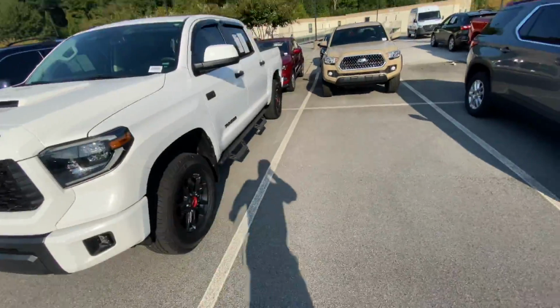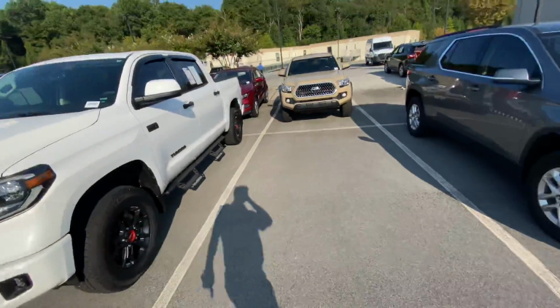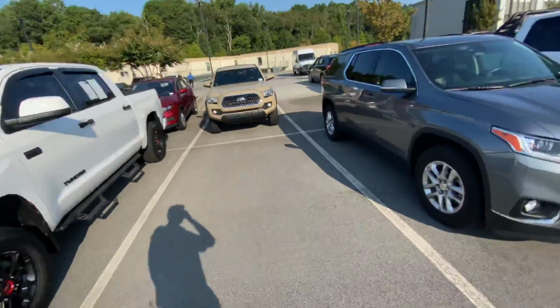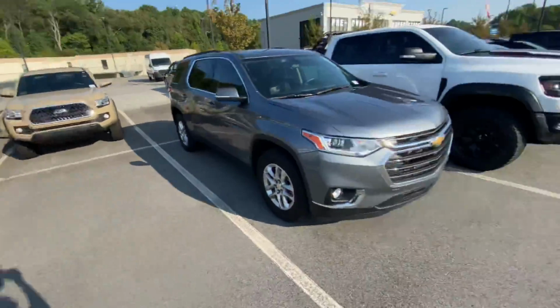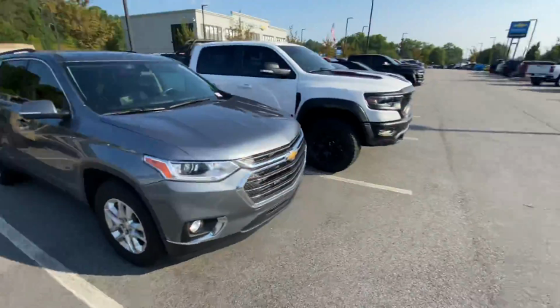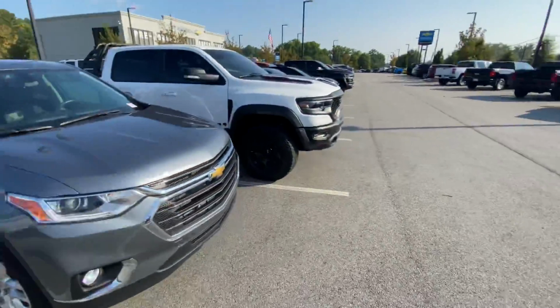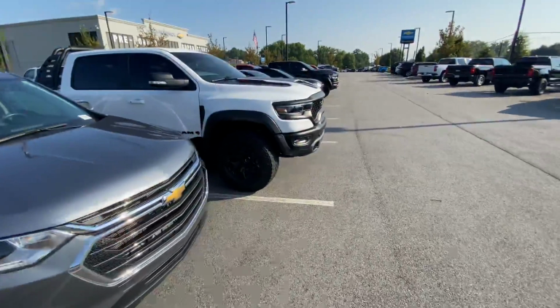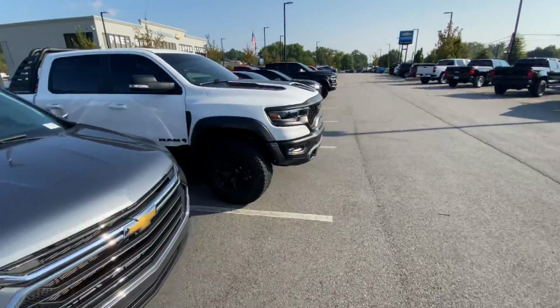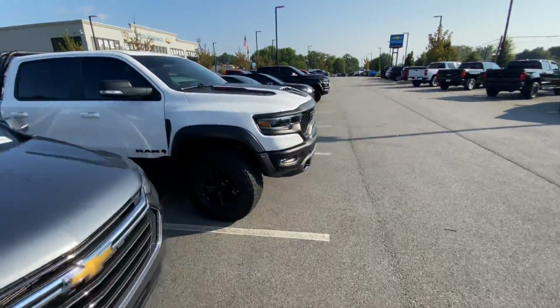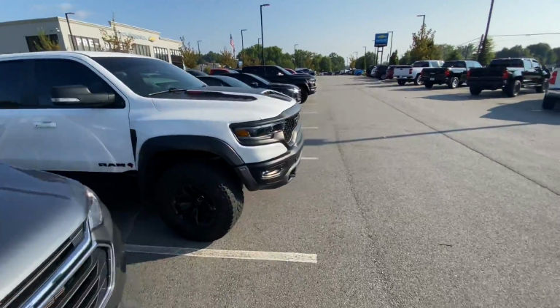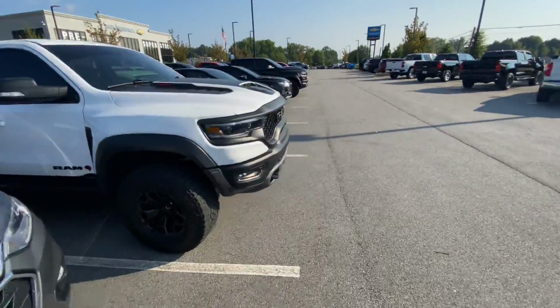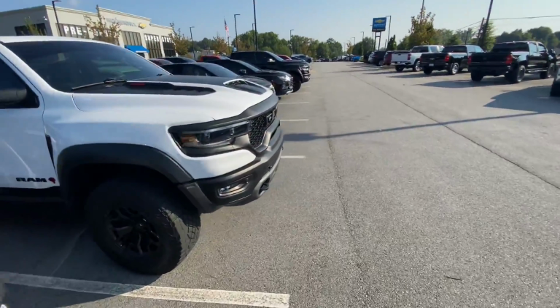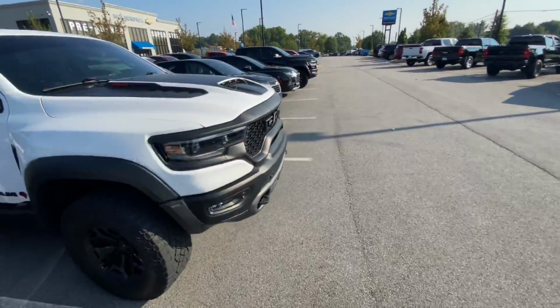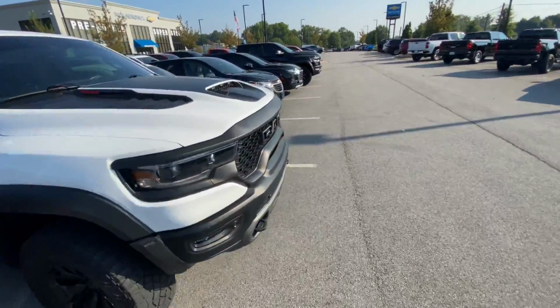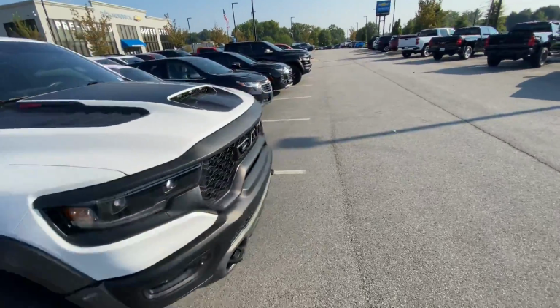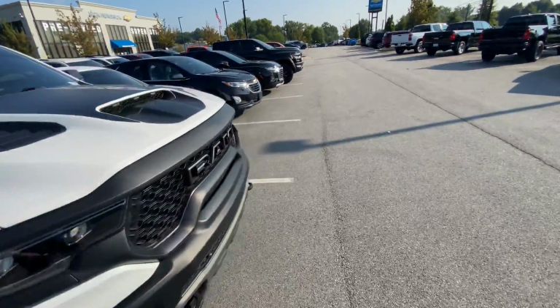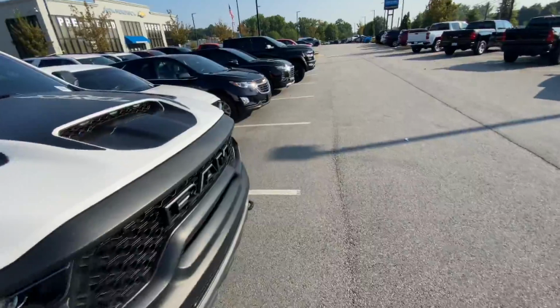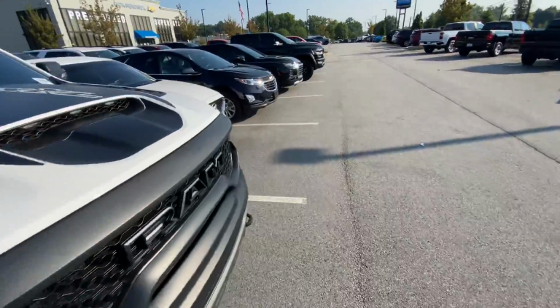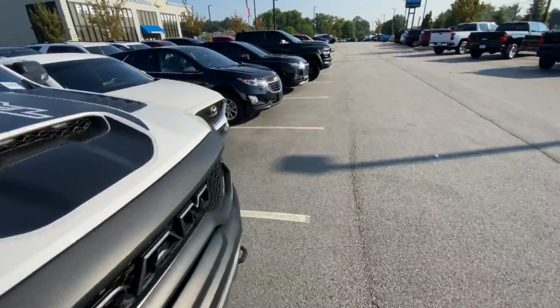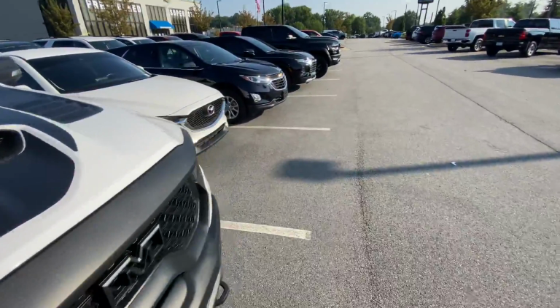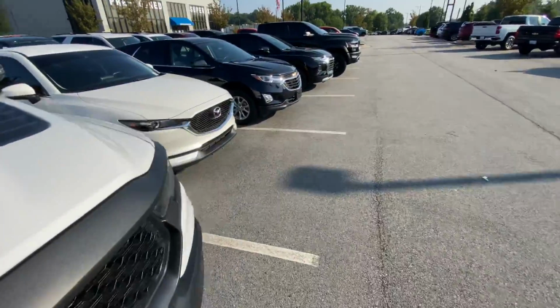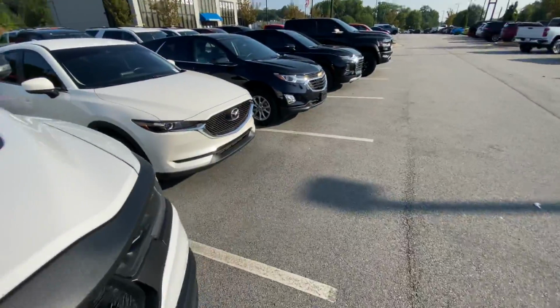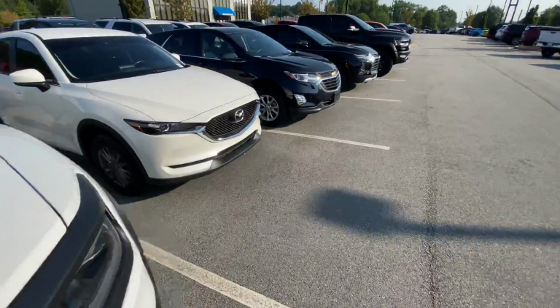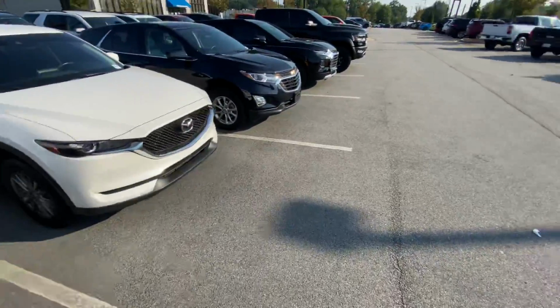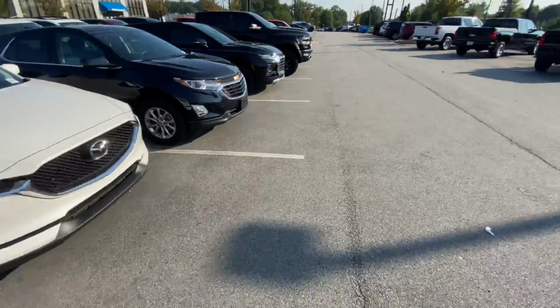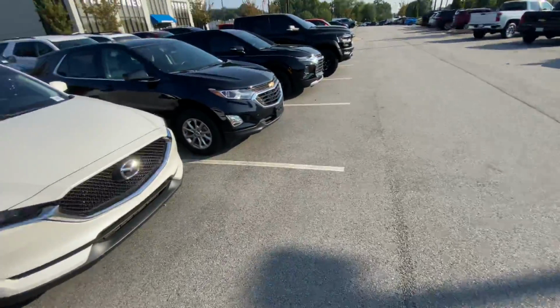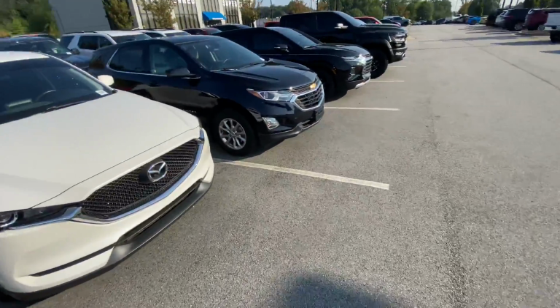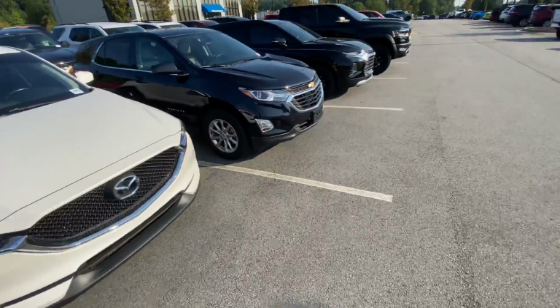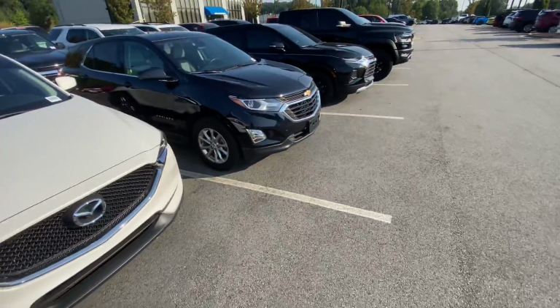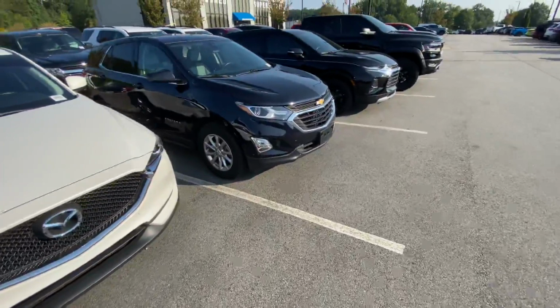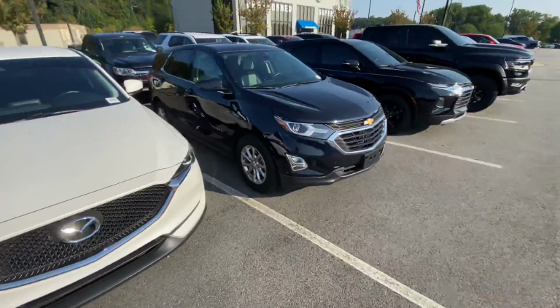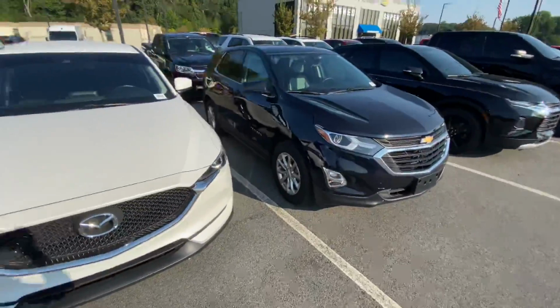Toyotas, GMCs, Rams, all kinds of stuff. Got a lot of SUVs here as well. Basically every kind of vehicle that you're looking for.